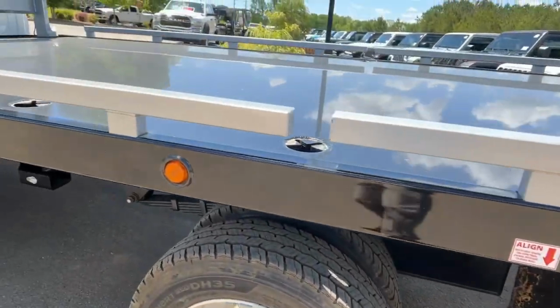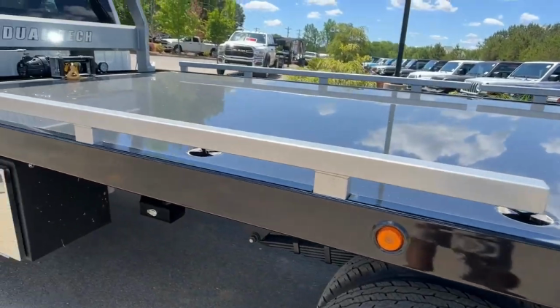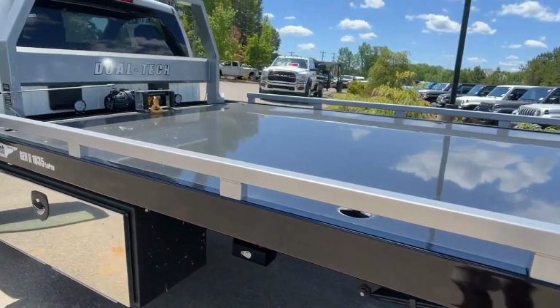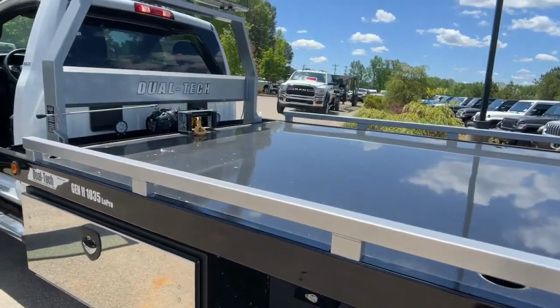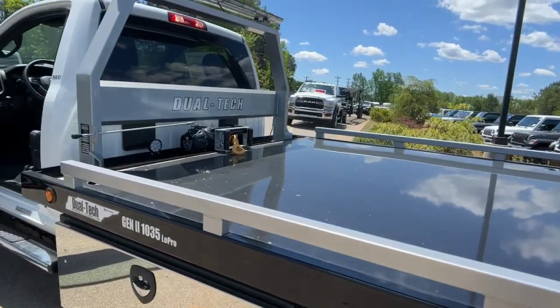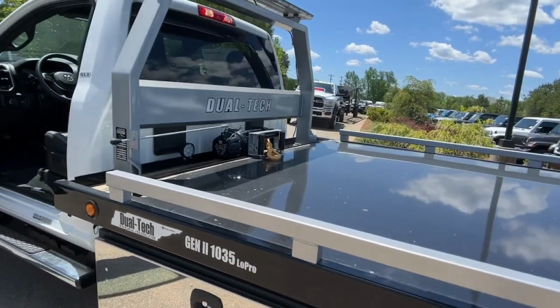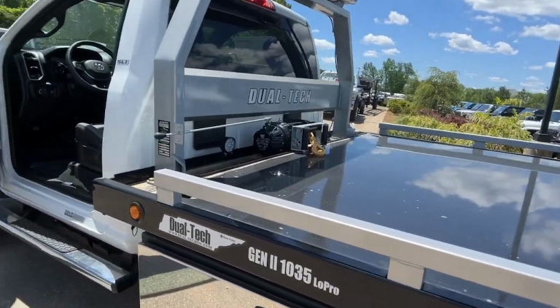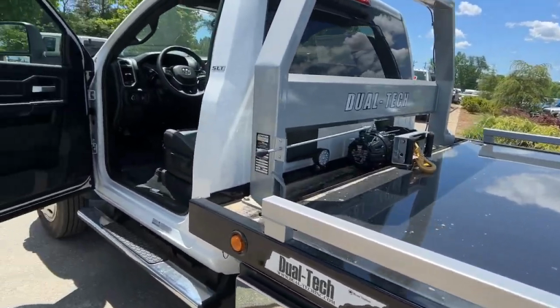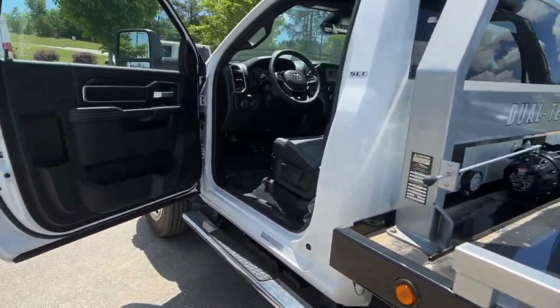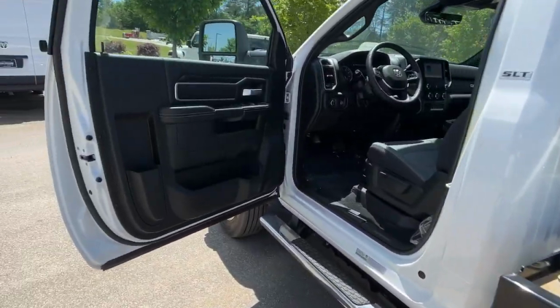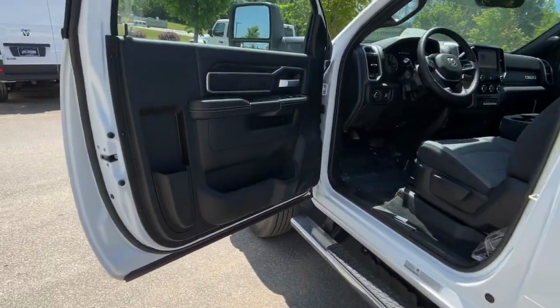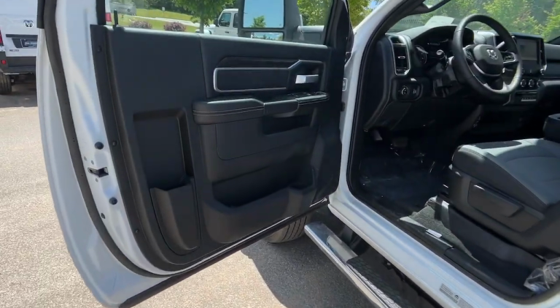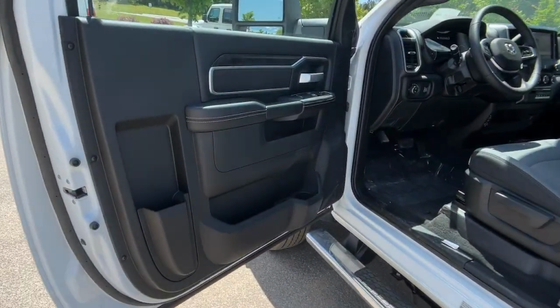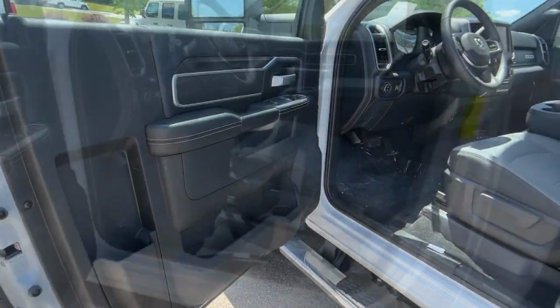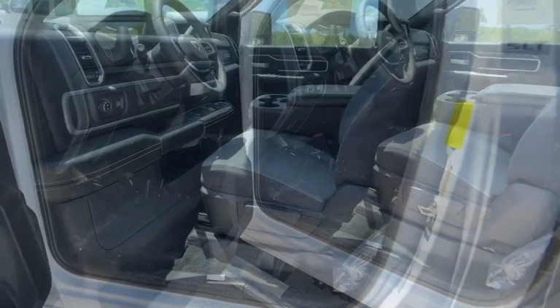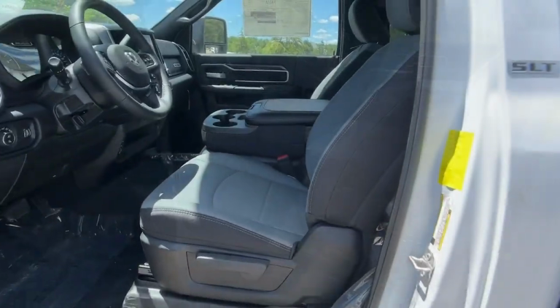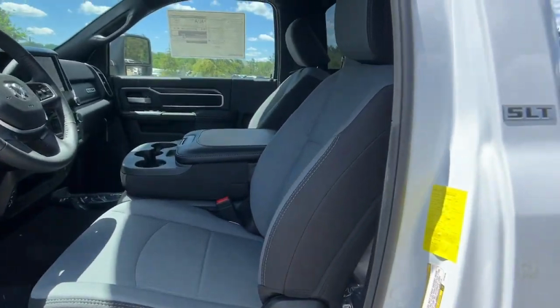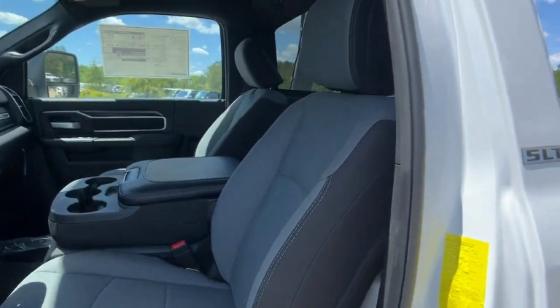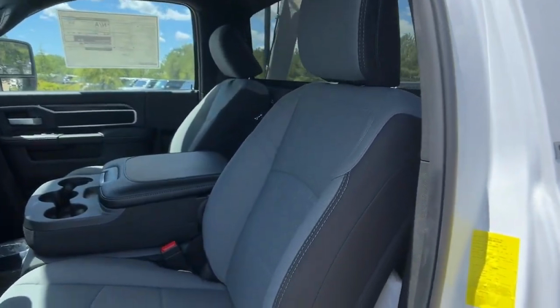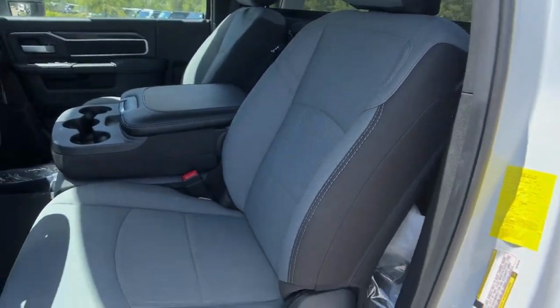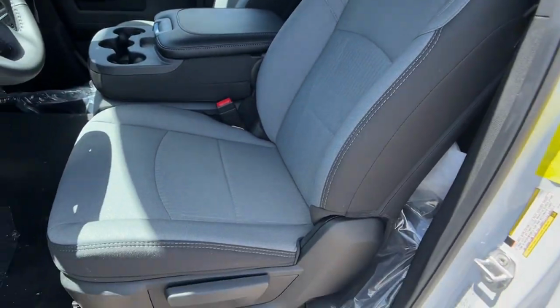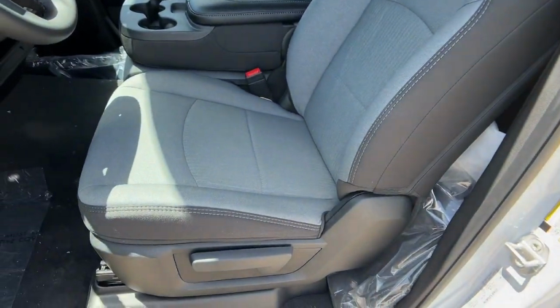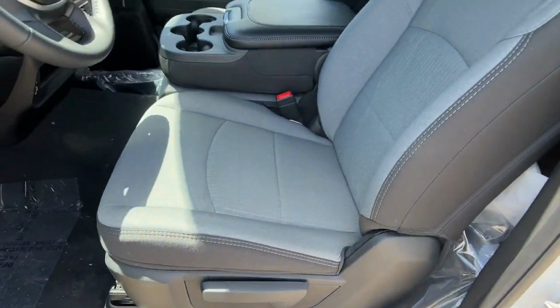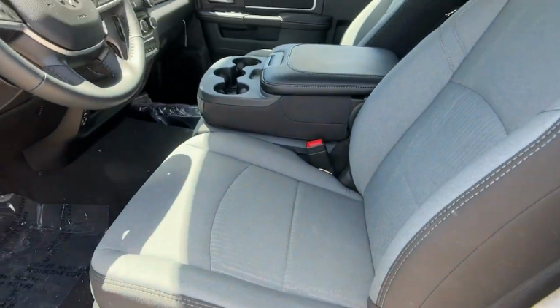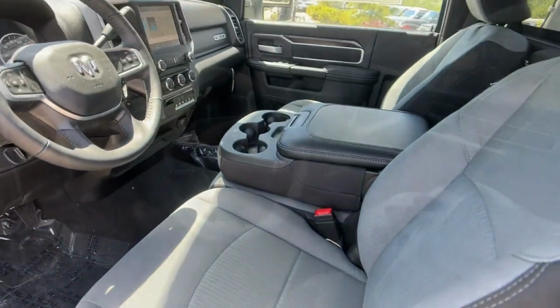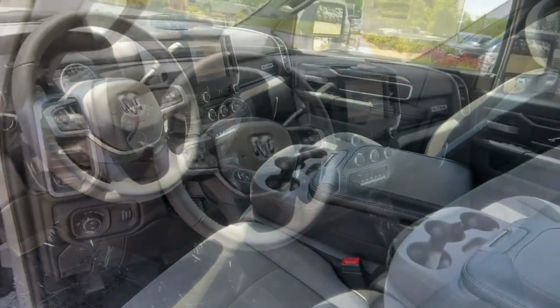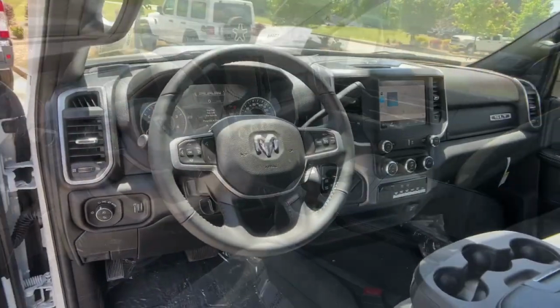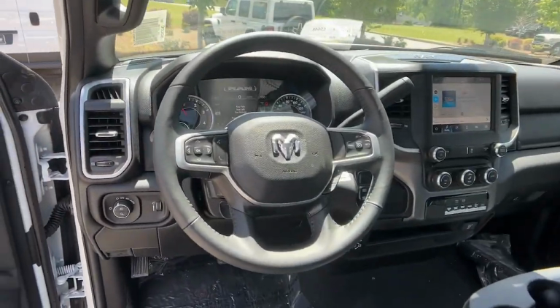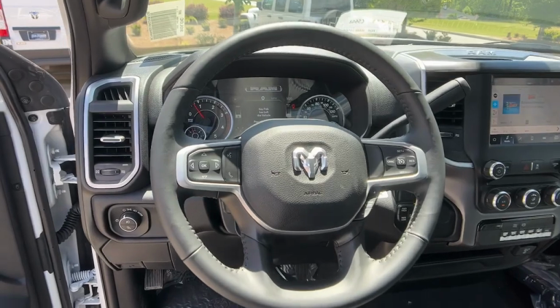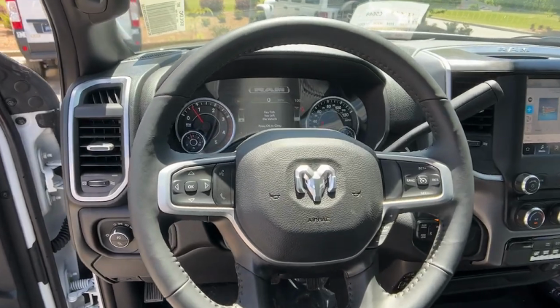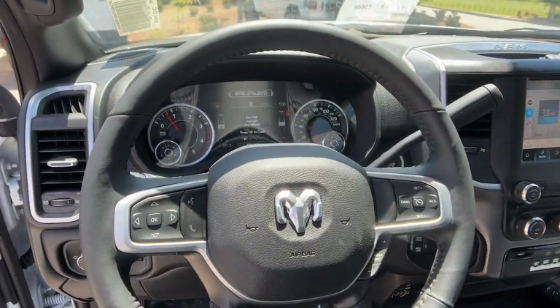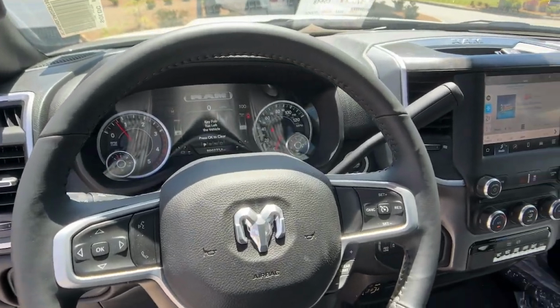Brute strength meets high-end comfort in this well-designed 5500. See for yourself when you take it out for a test drive — our professional staff looks forward to giving you excellent service.